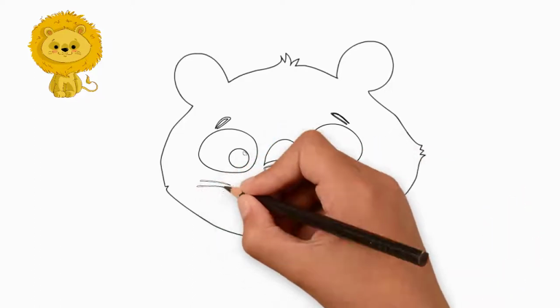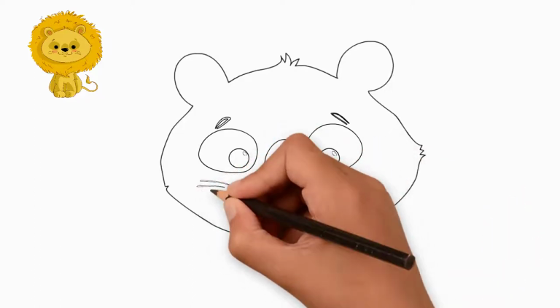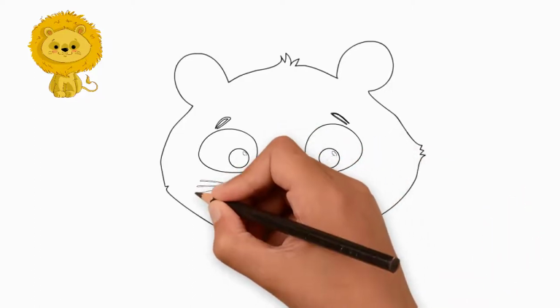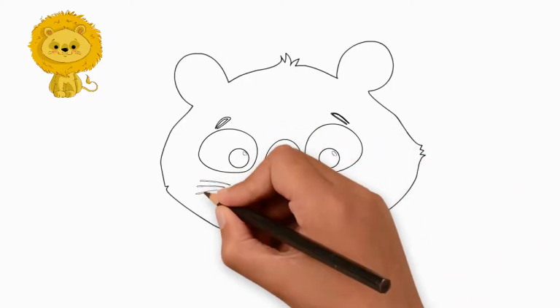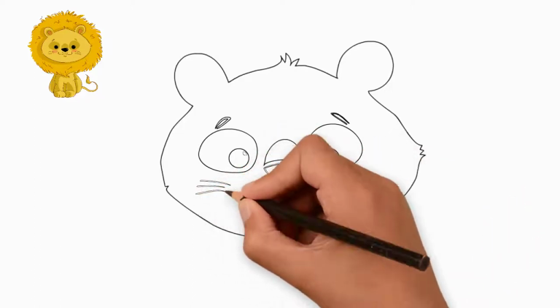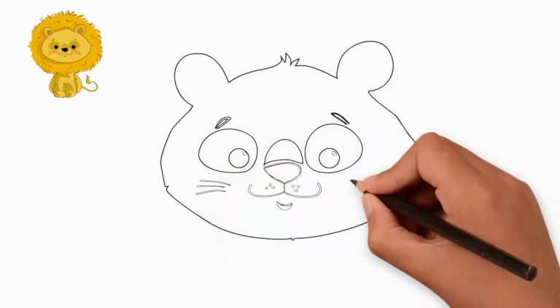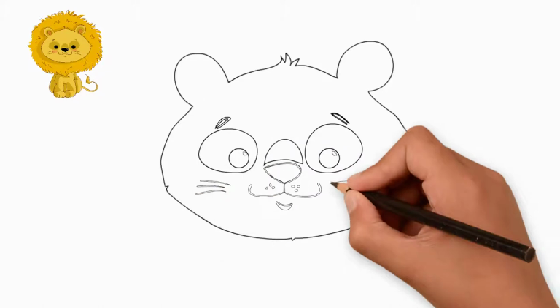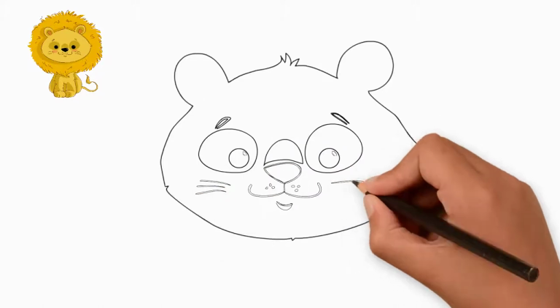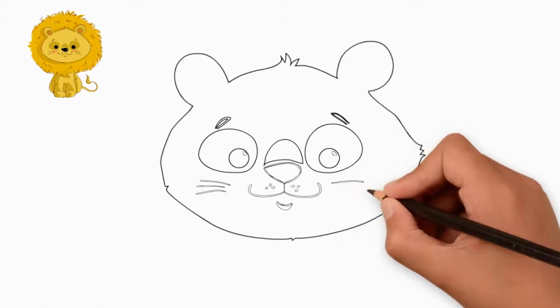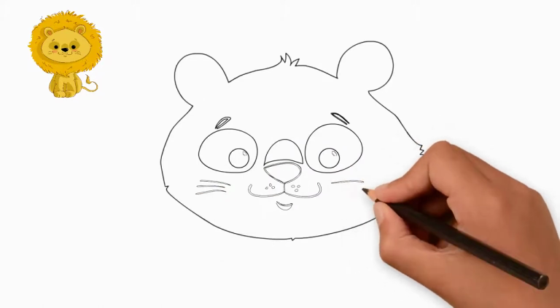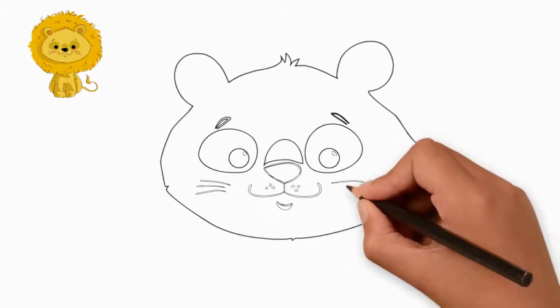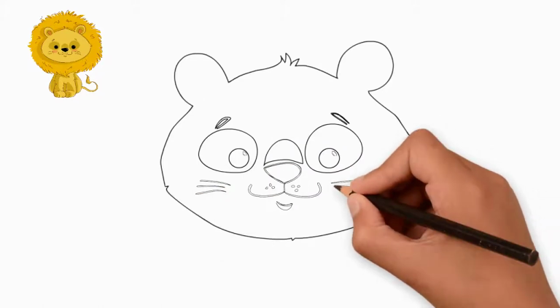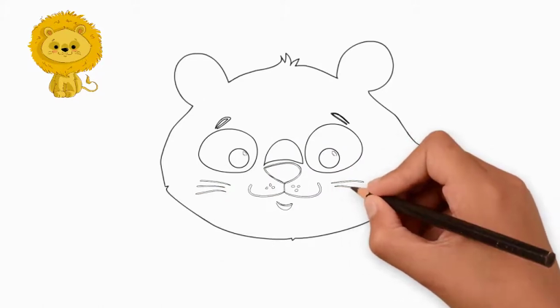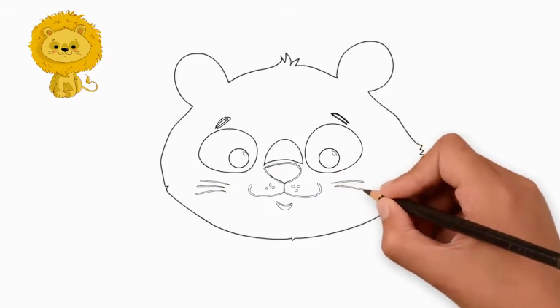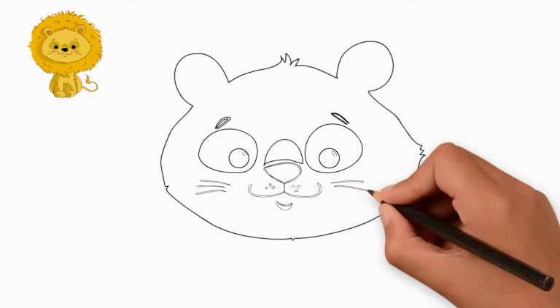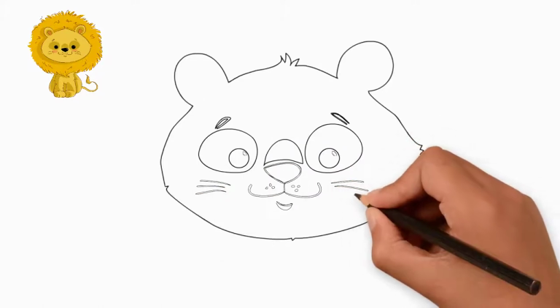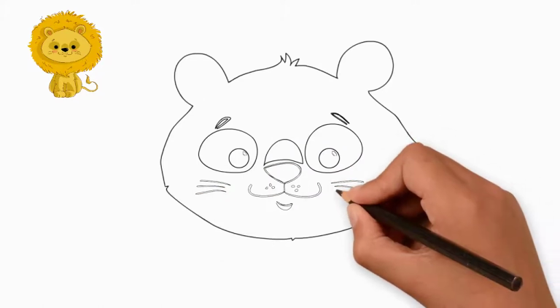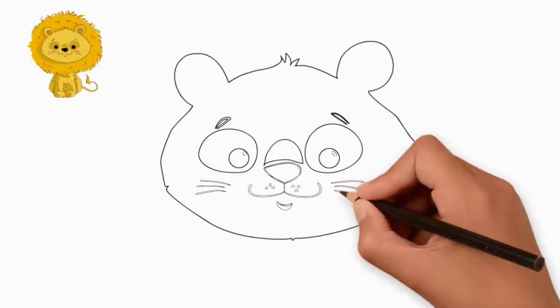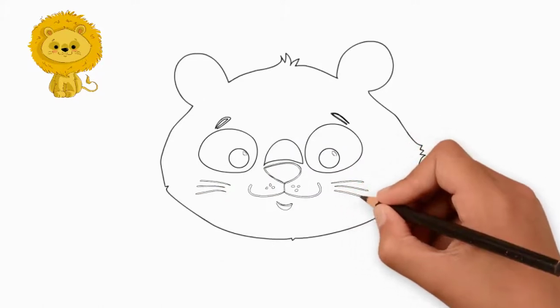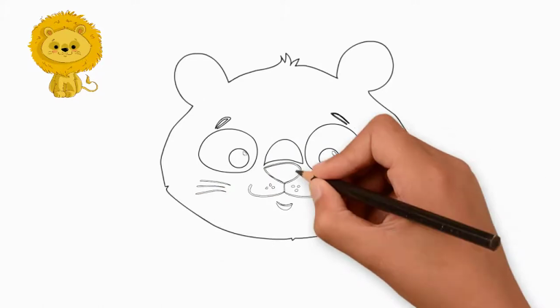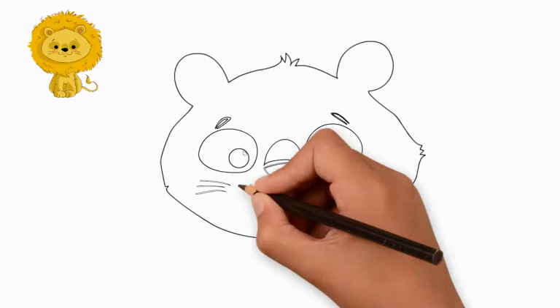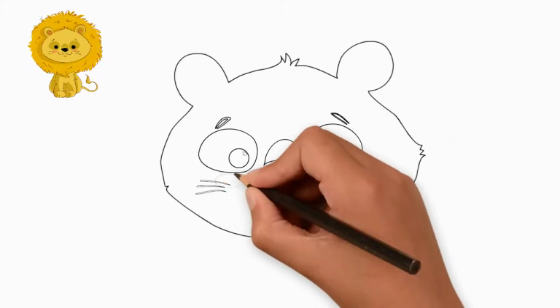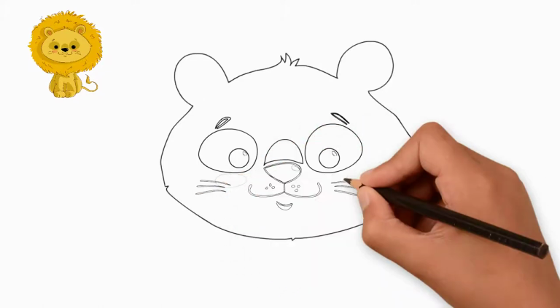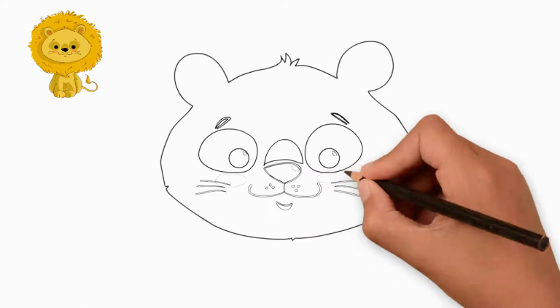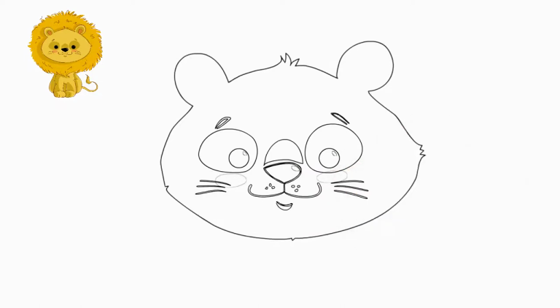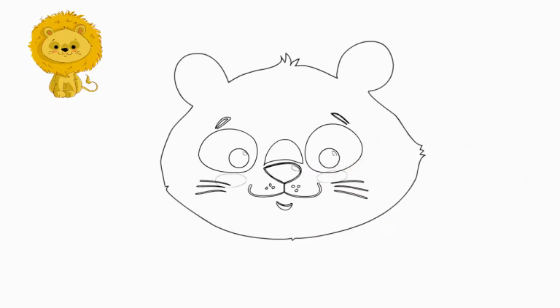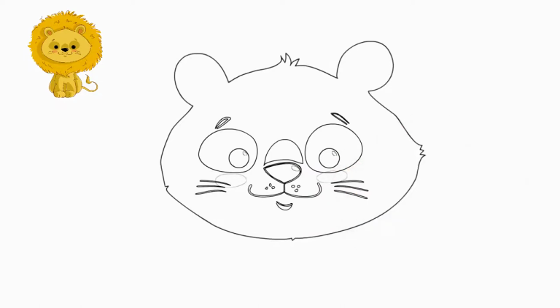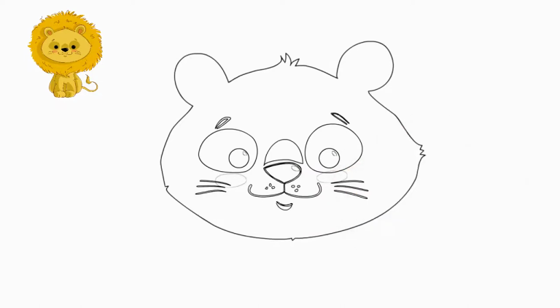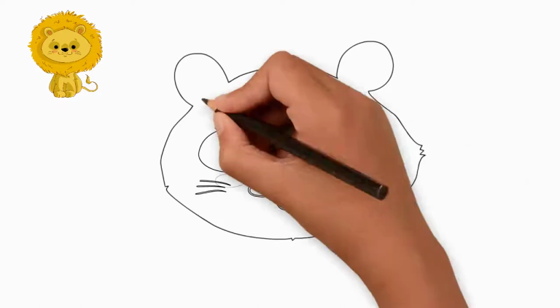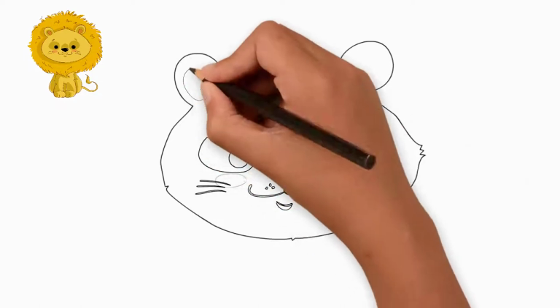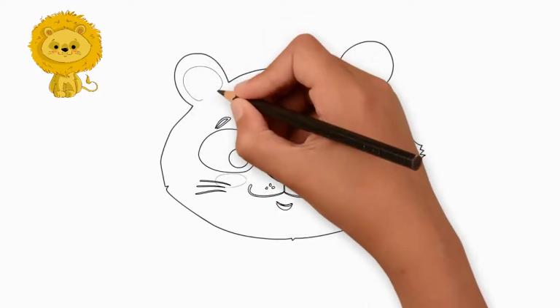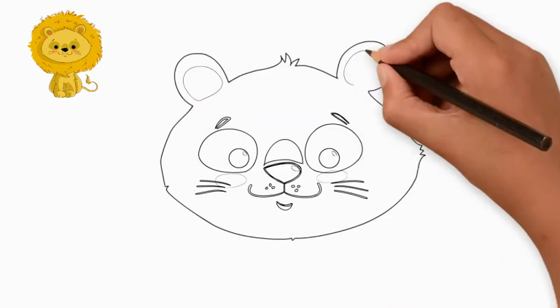Let's draw ears — left and right ear at the top of the head. Draw the details inside each ear.